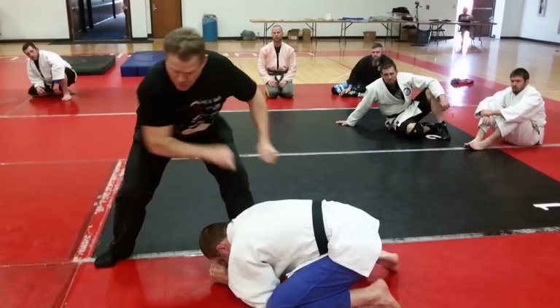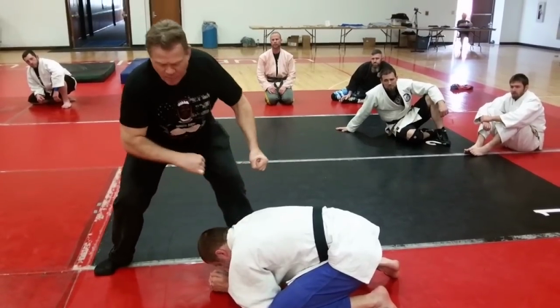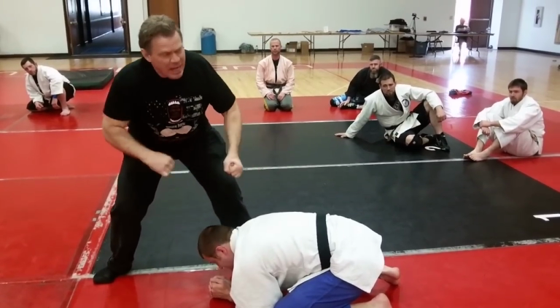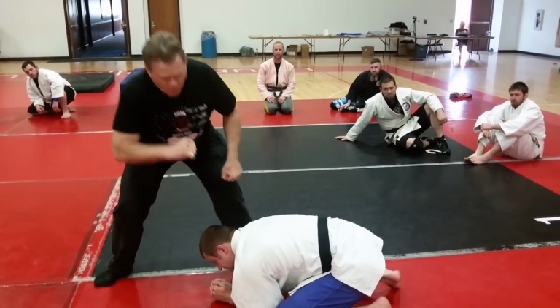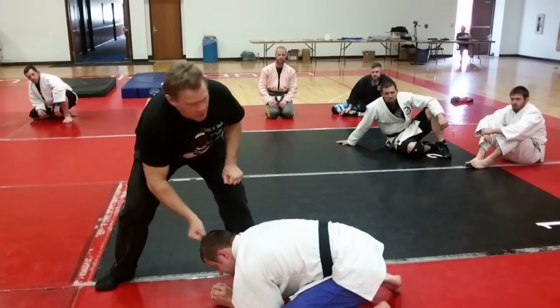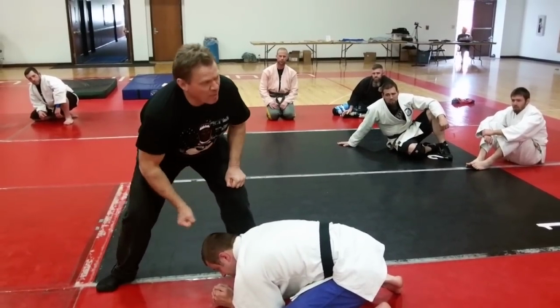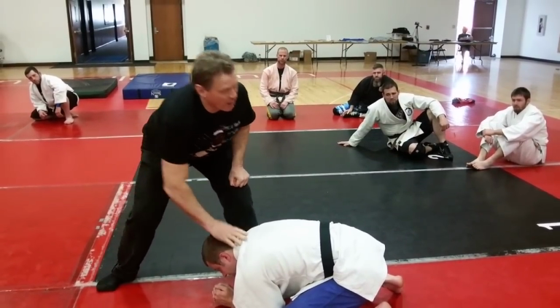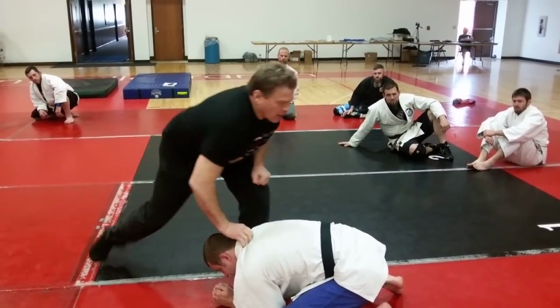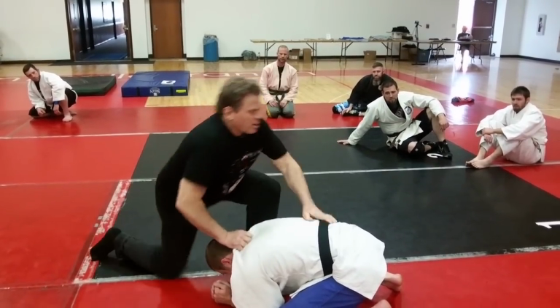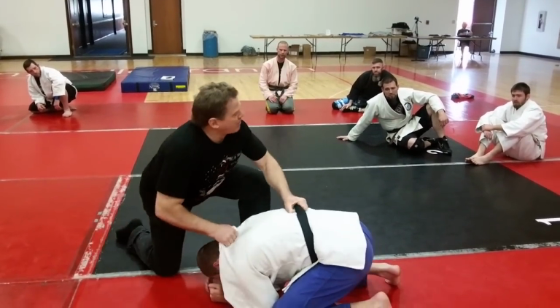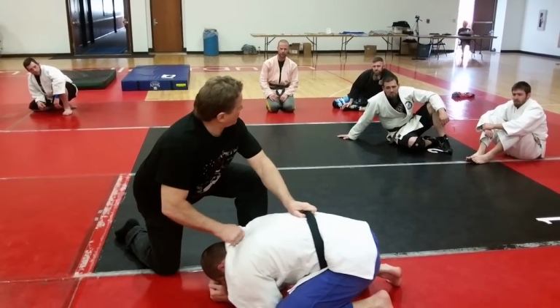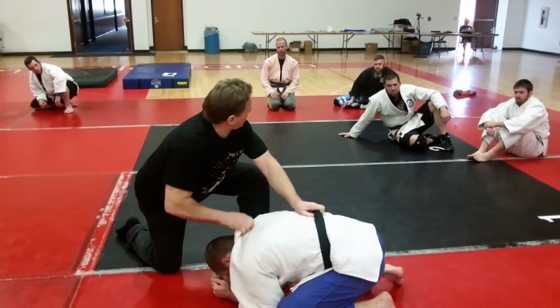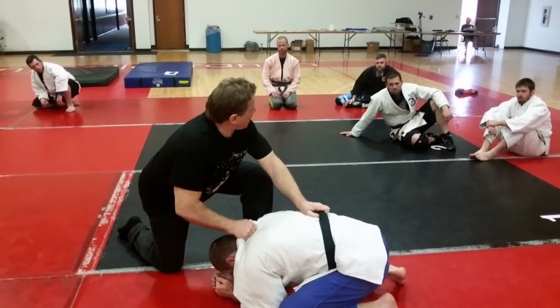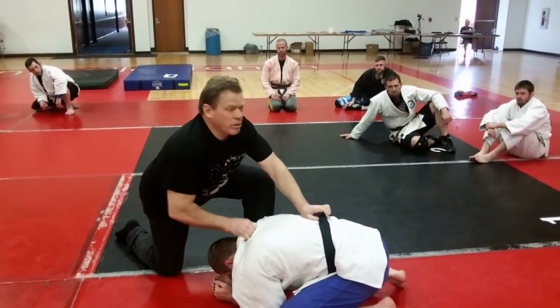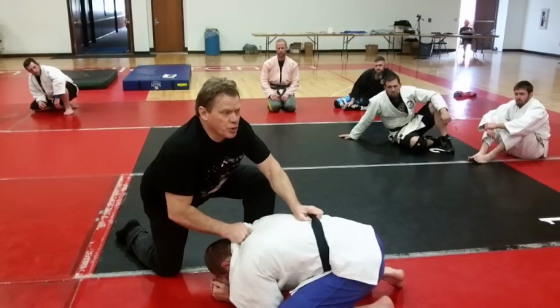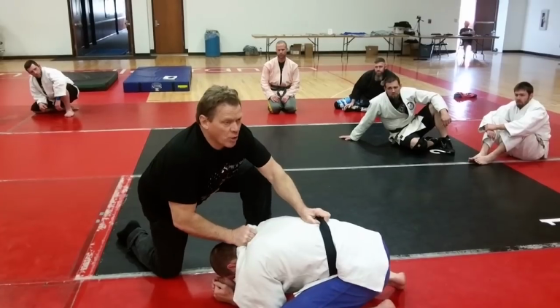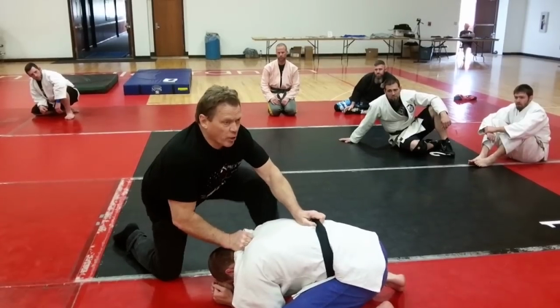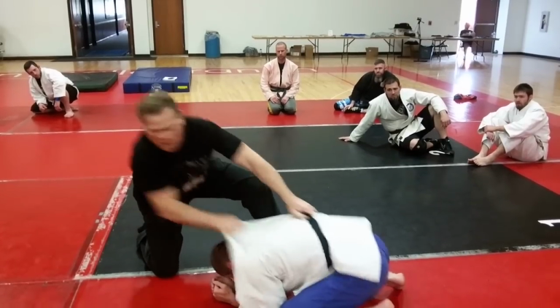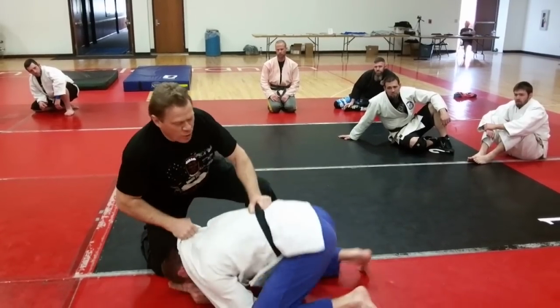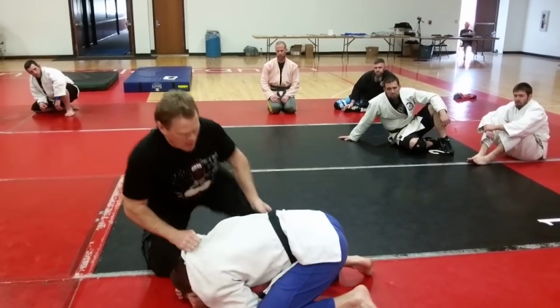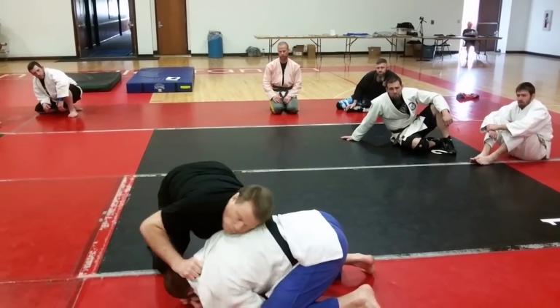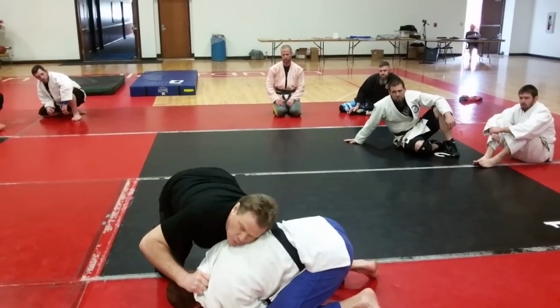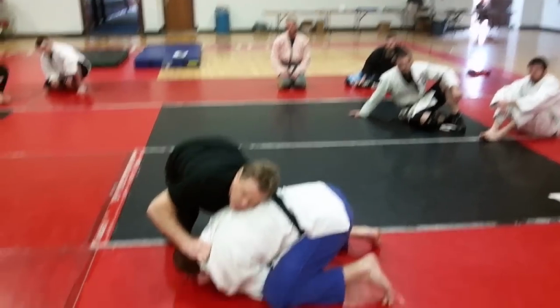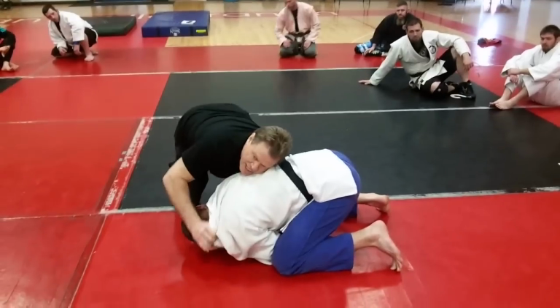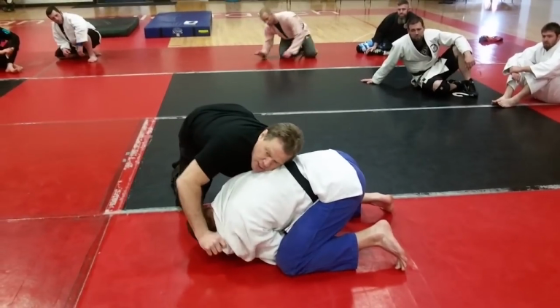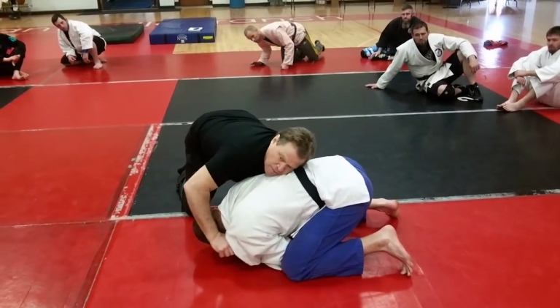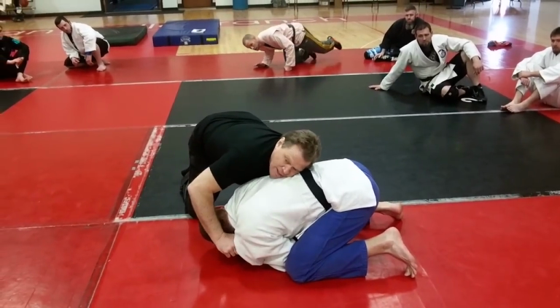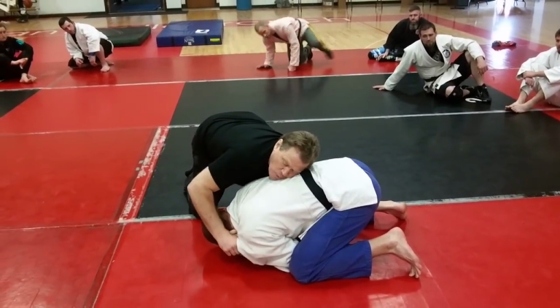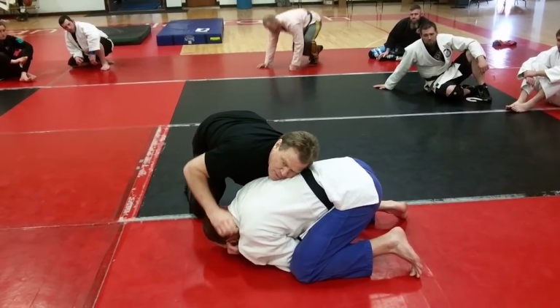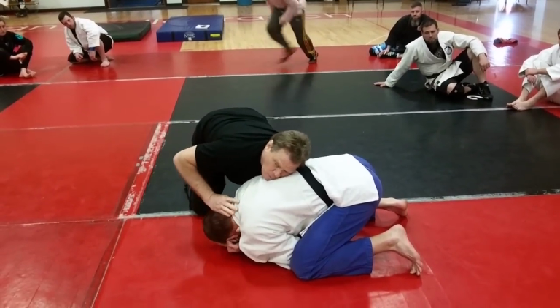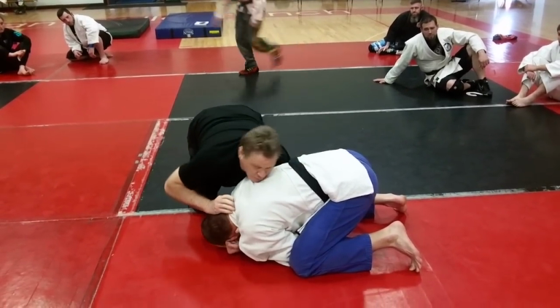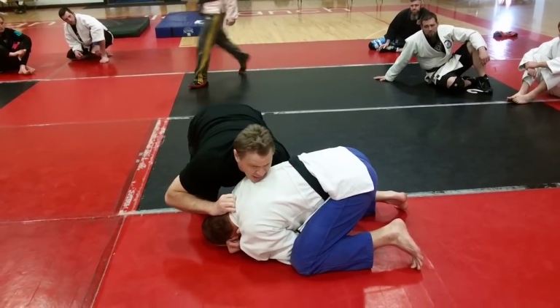And you yank him forward, yank him forward, whip it around. Same thing with the cross-lapel technique that you did earlier. You're yanking him forward — that creates a space. That opened up his armpit right there.